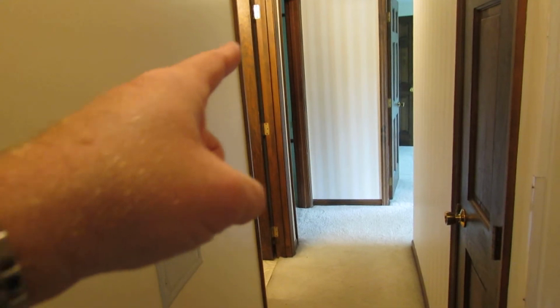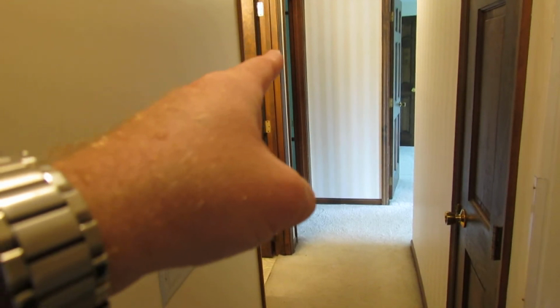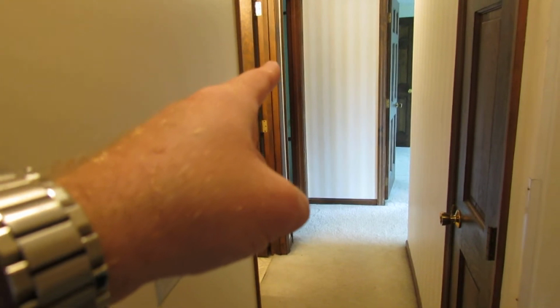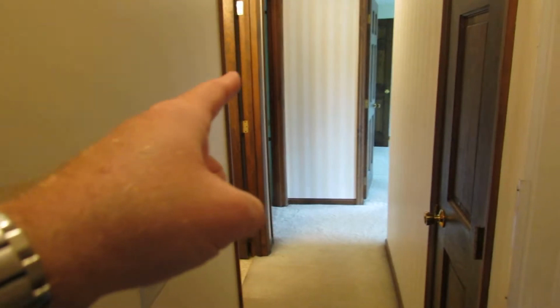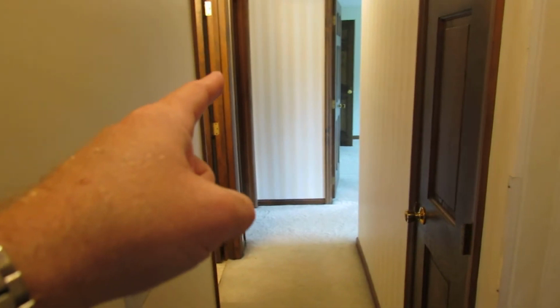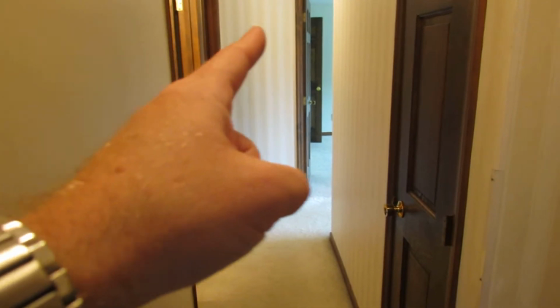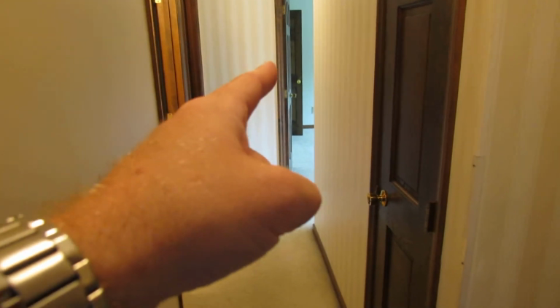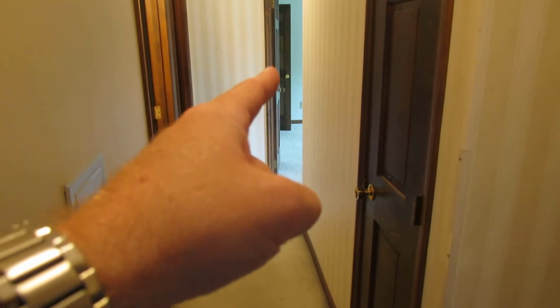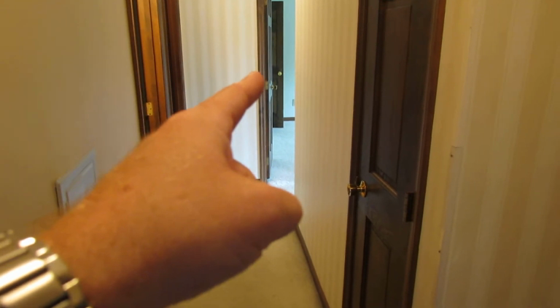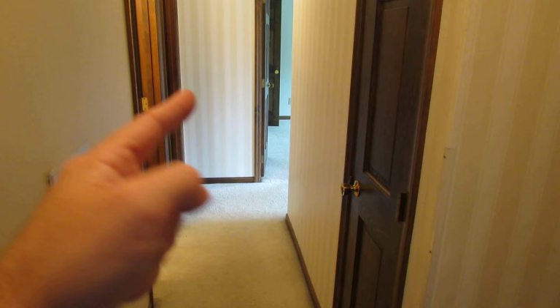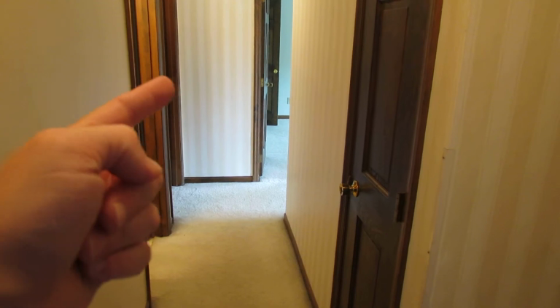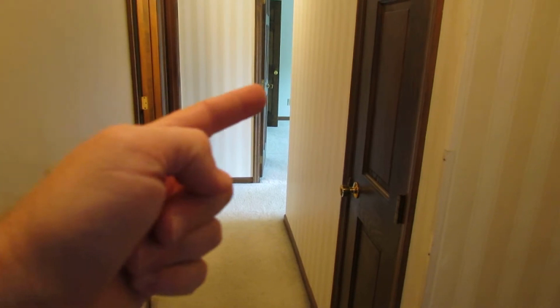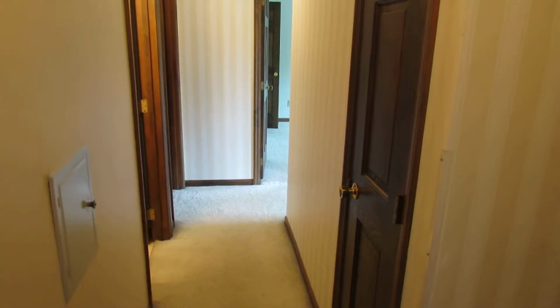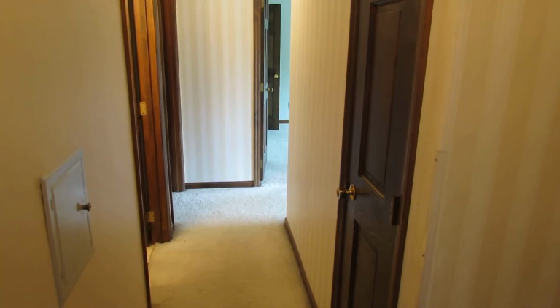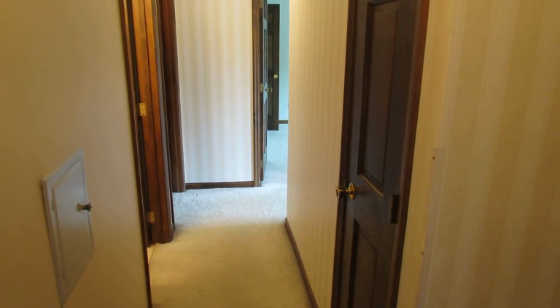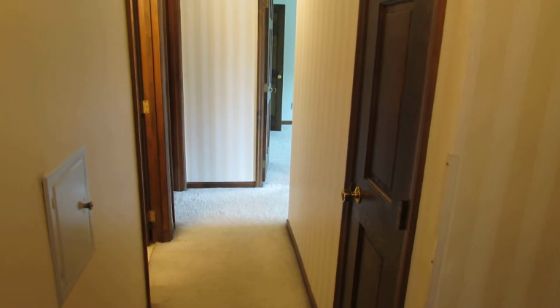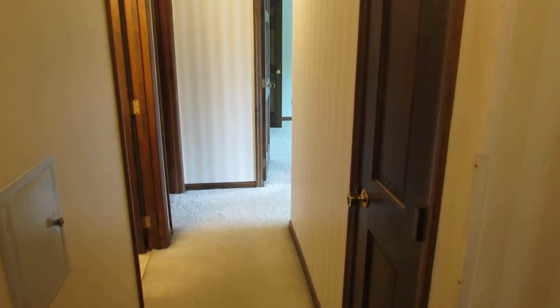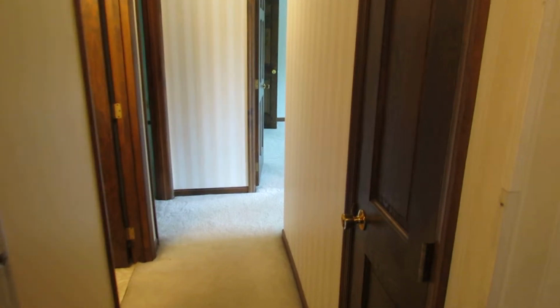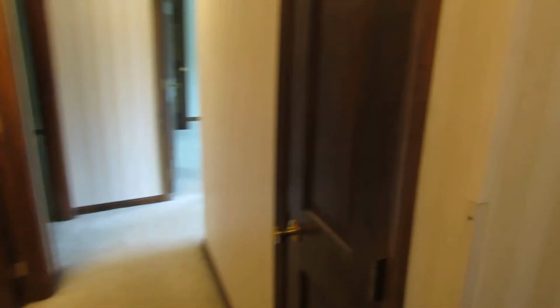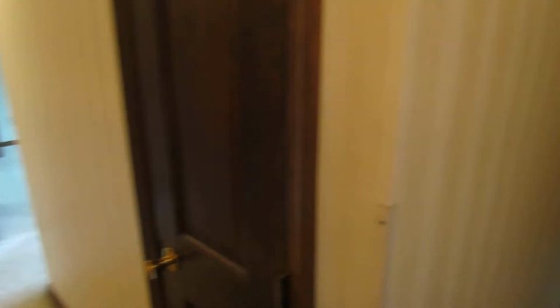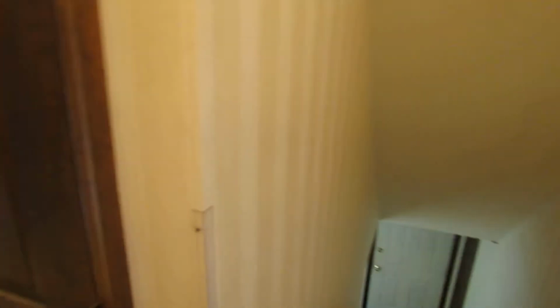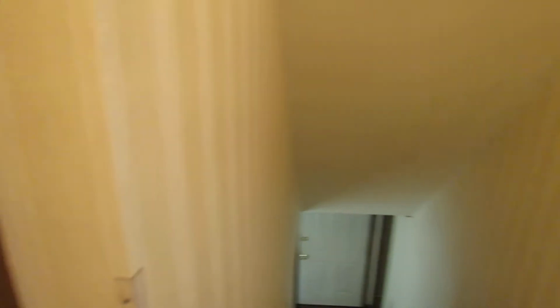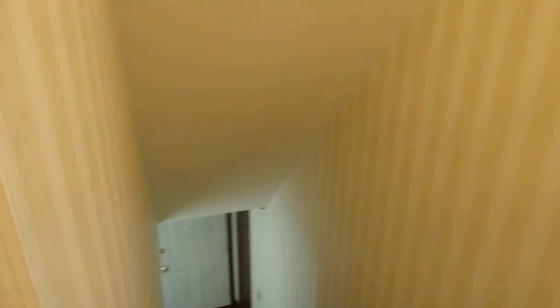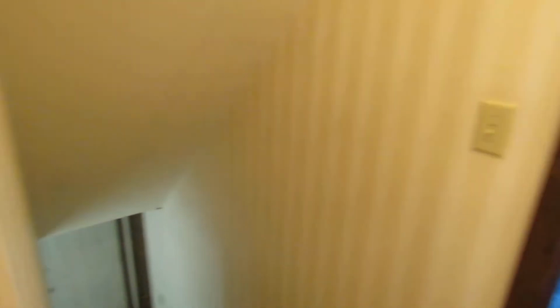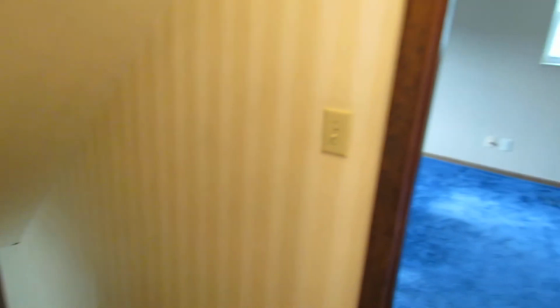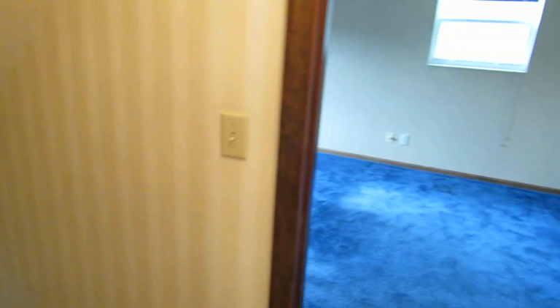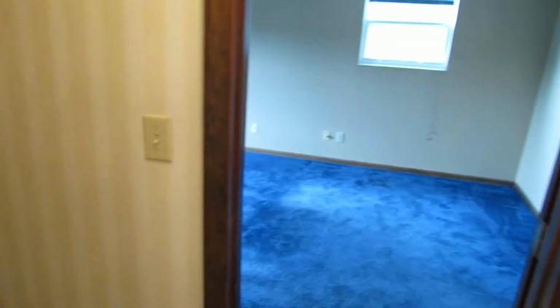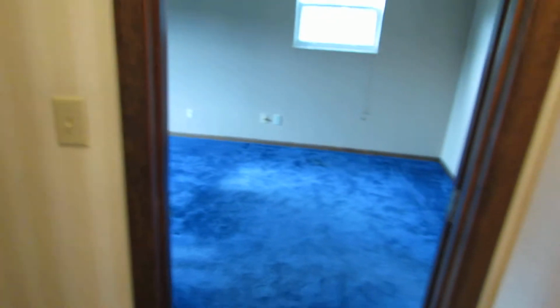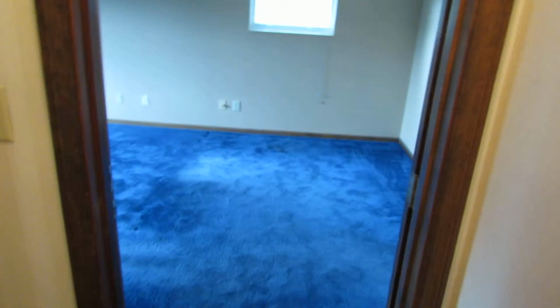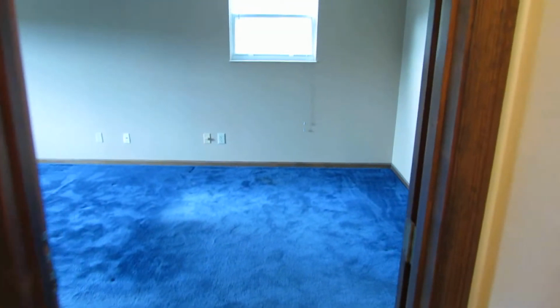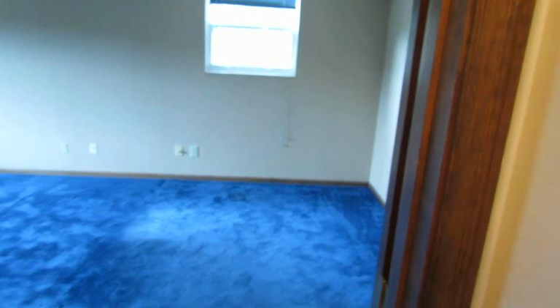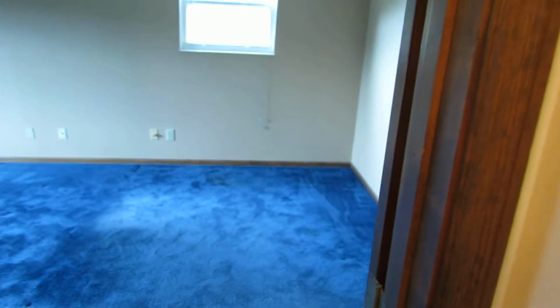We've got one bedroom here, a second bedroom there, and the third bedroom is just around the corner. I am standing in the master suite, so let me back up — here is the master suite. We're going to take a look at it first.